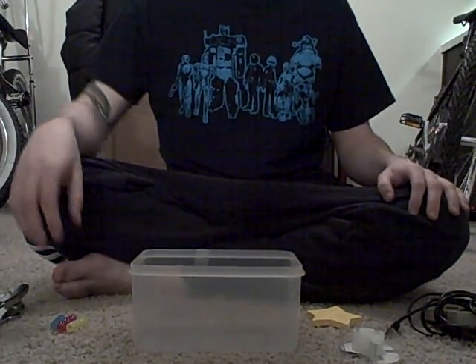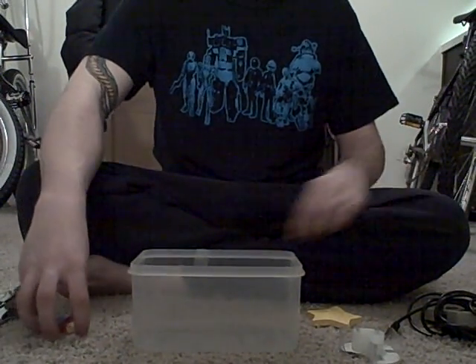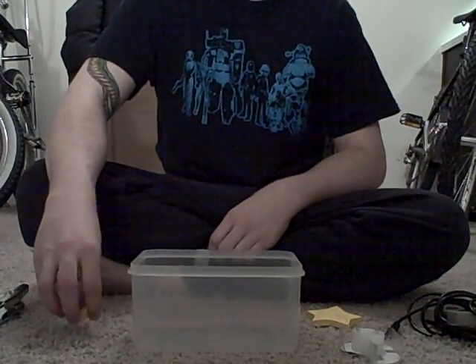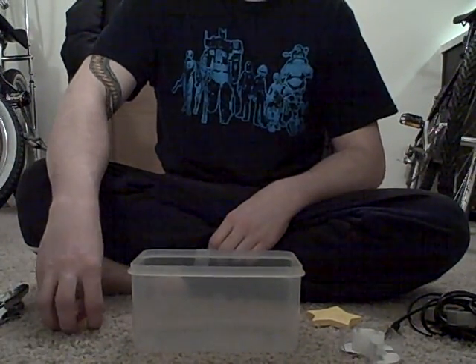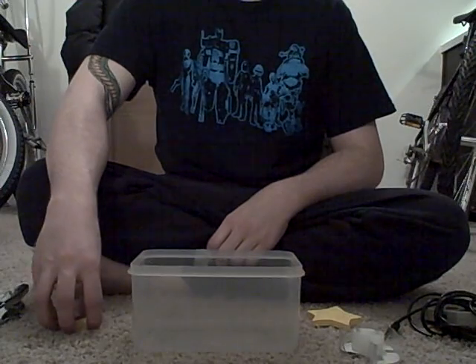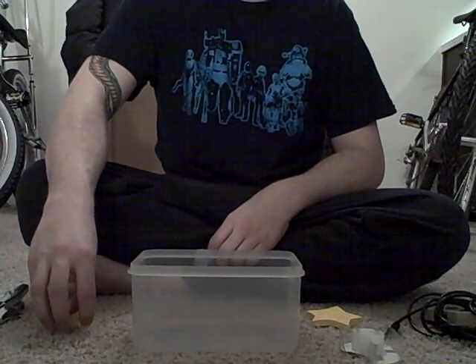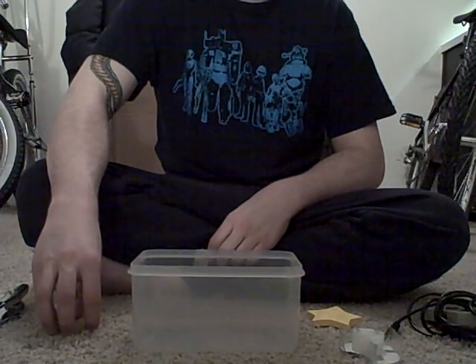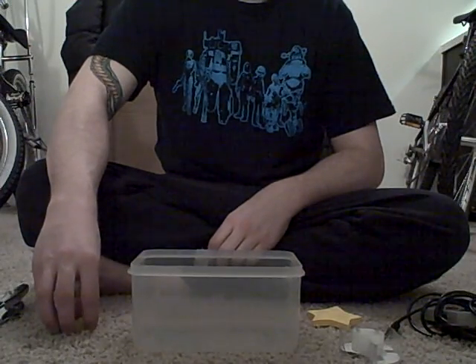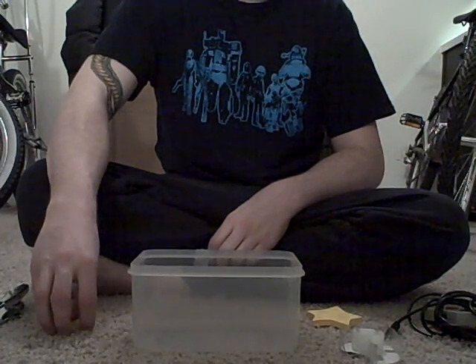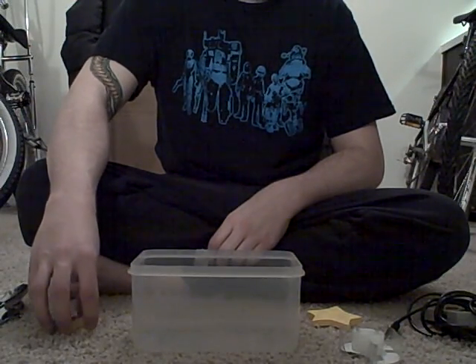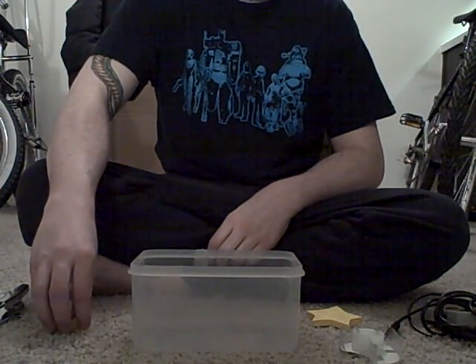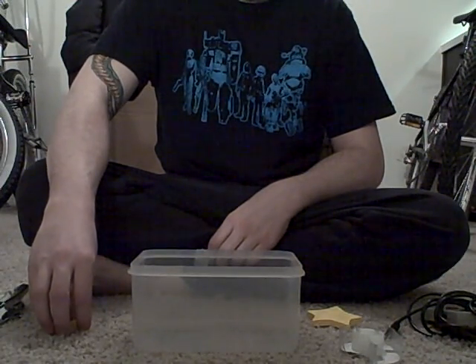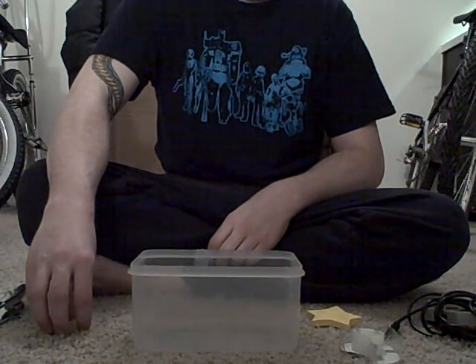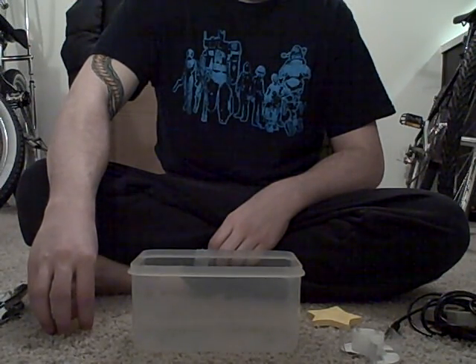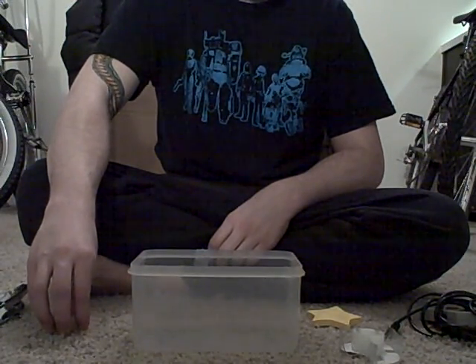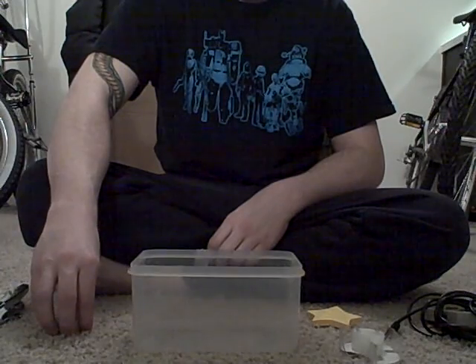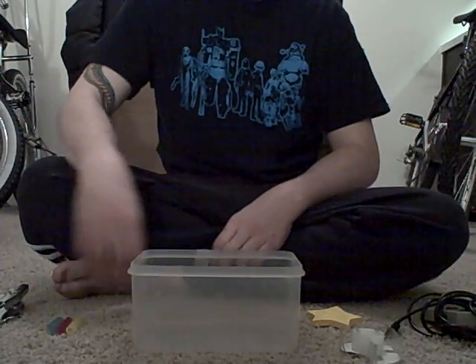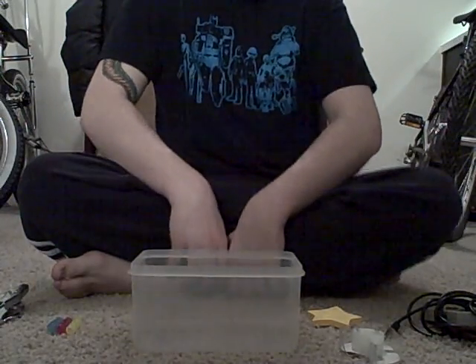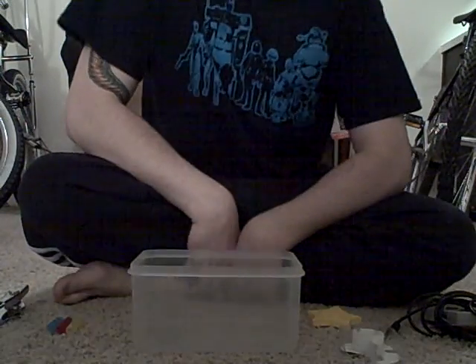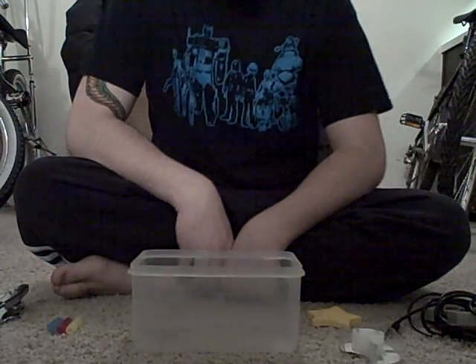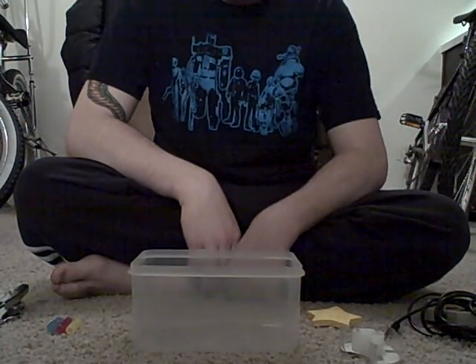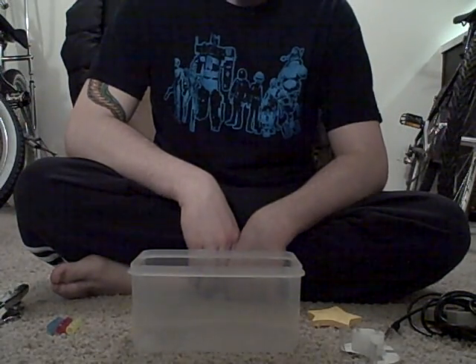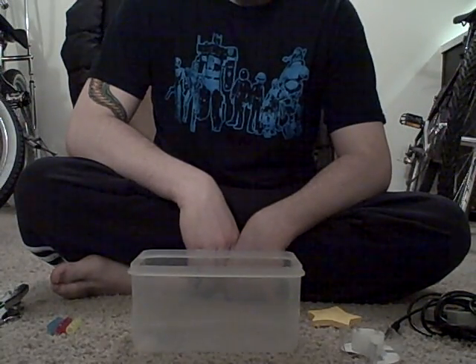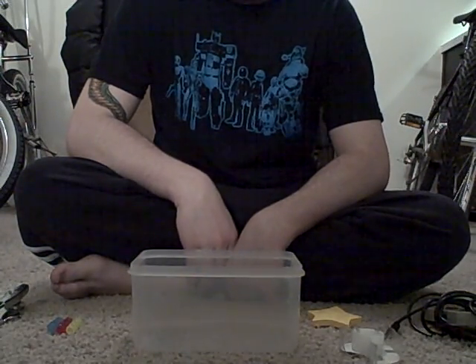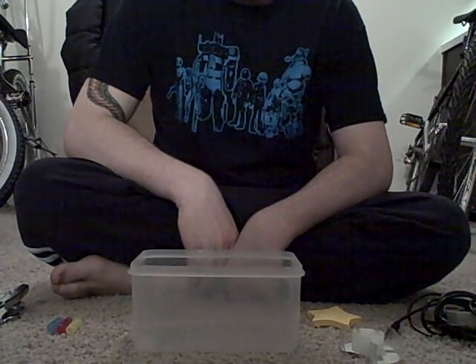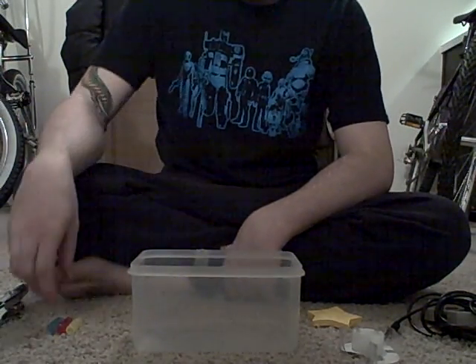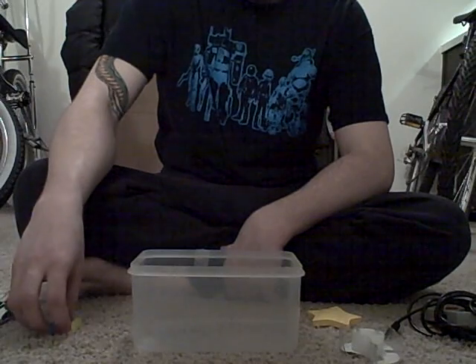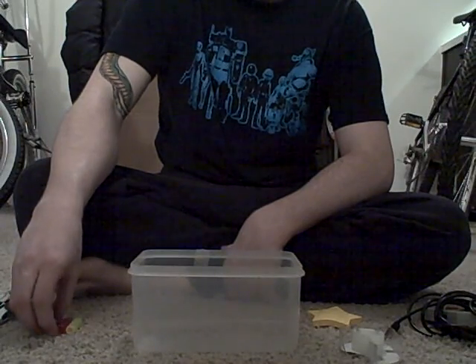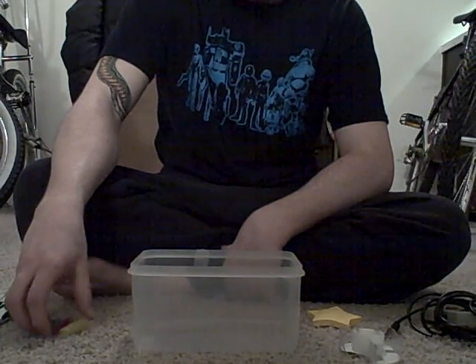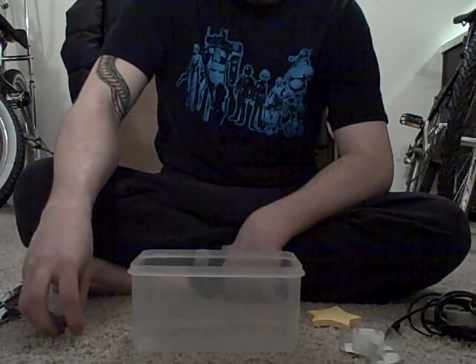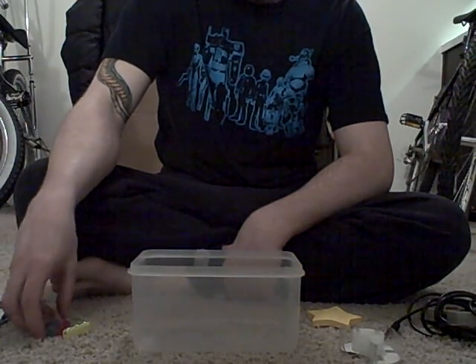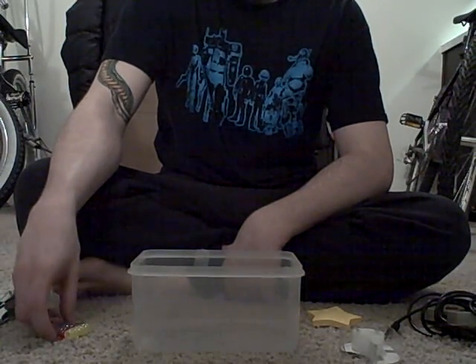Hello and welcome once again to How to Build Things Out of Common Household Objects. Today we are going to be making an HD projector. This is one of the most advanced projects we've done, but just like all my other projects, I'm sure you'll have these things lying around your house.